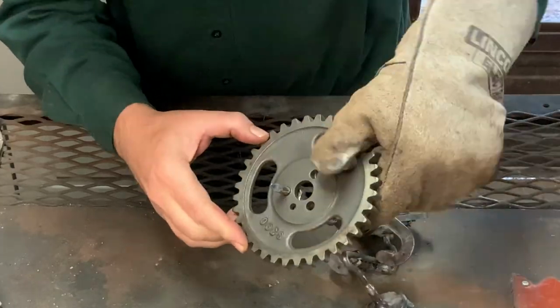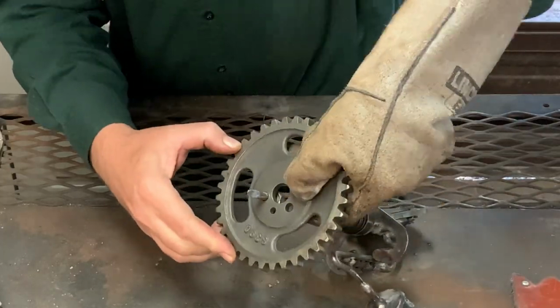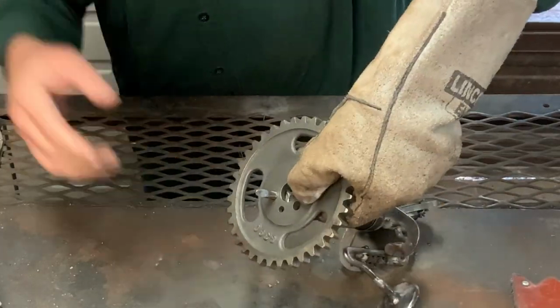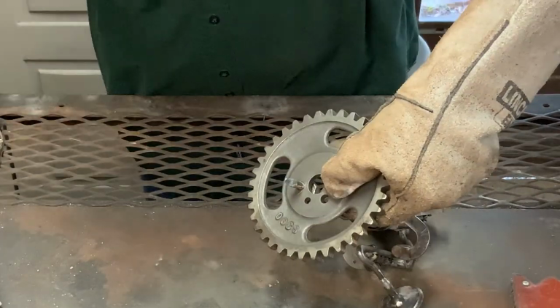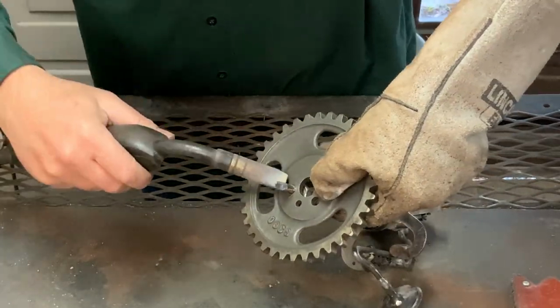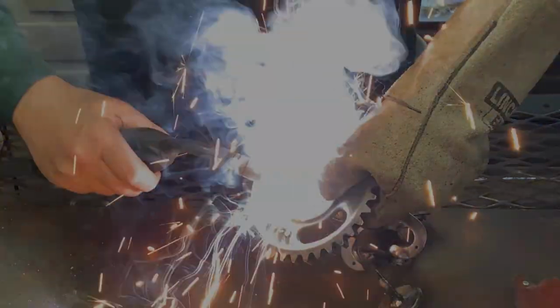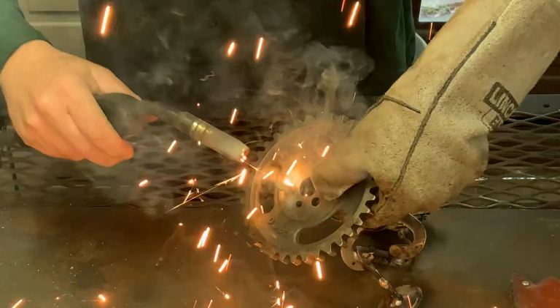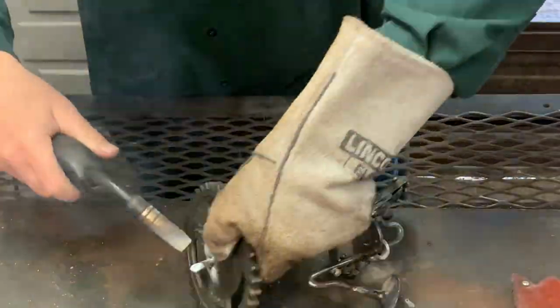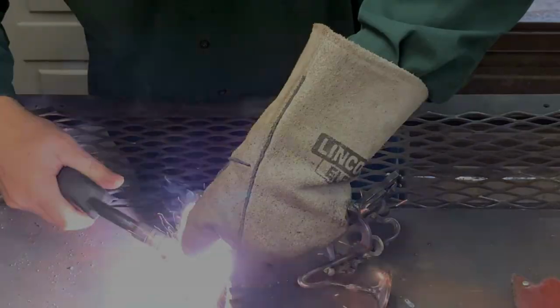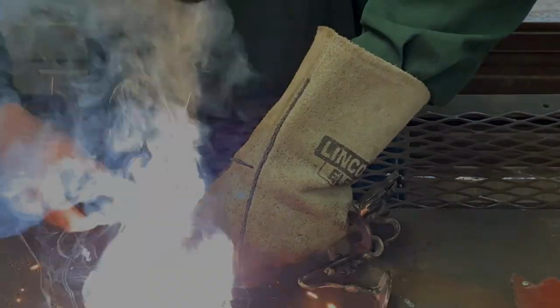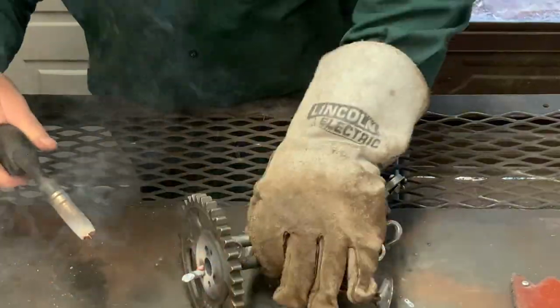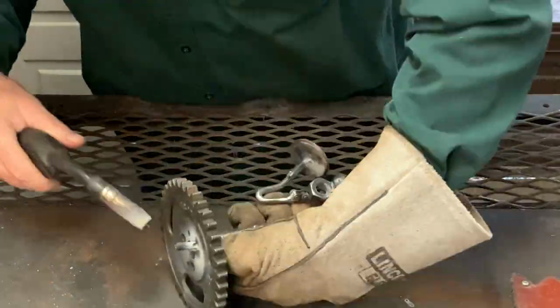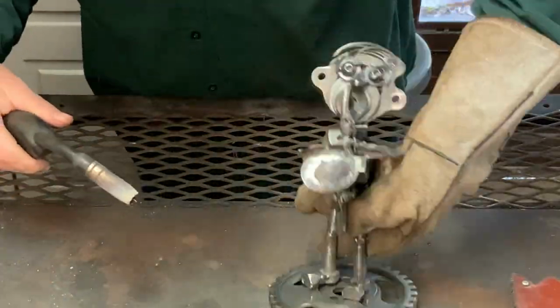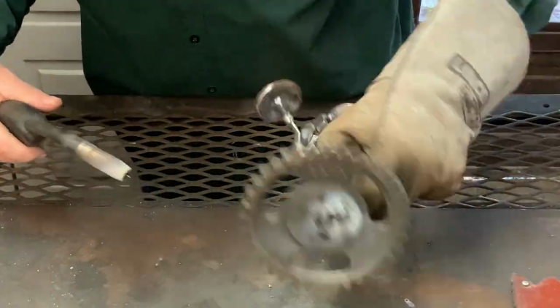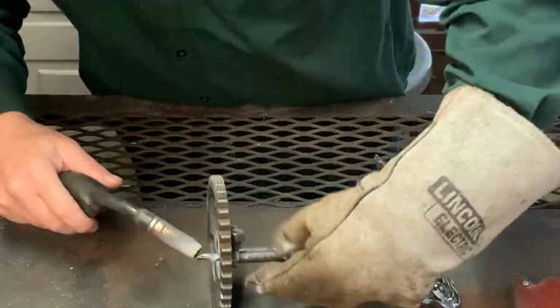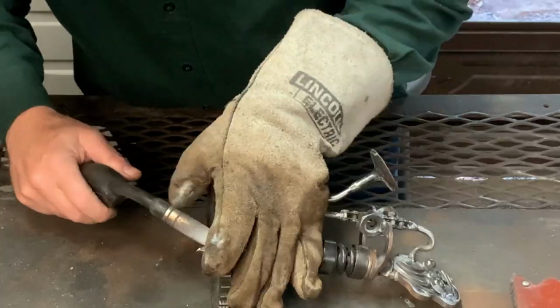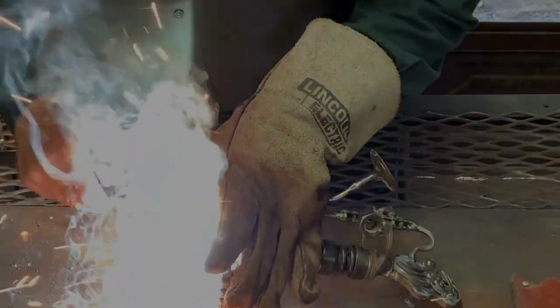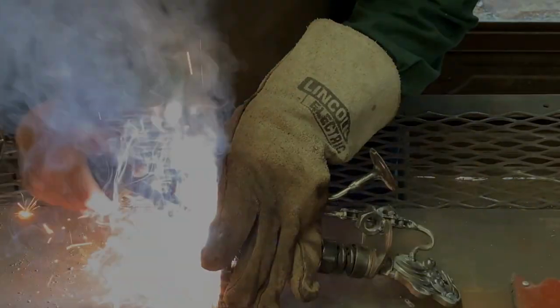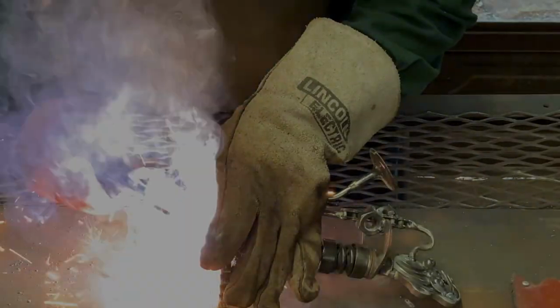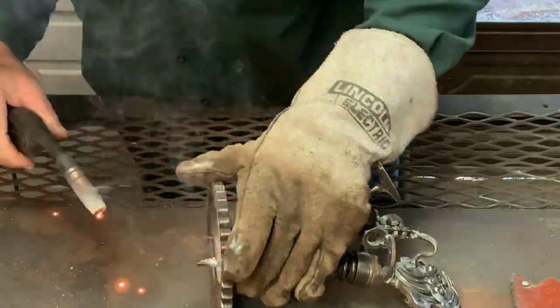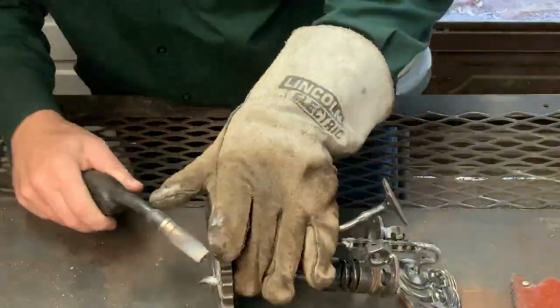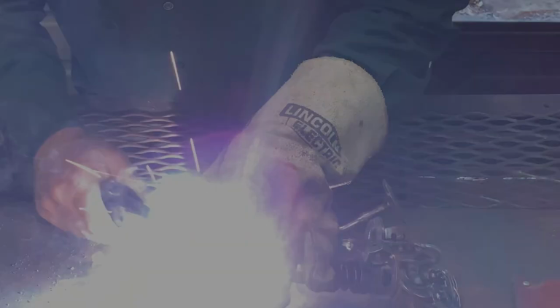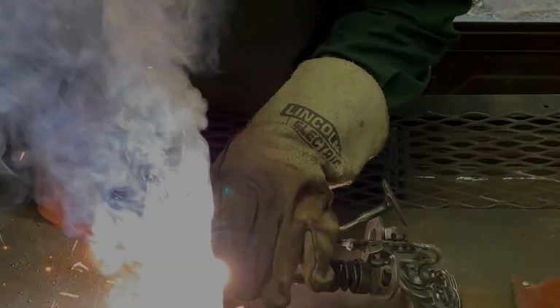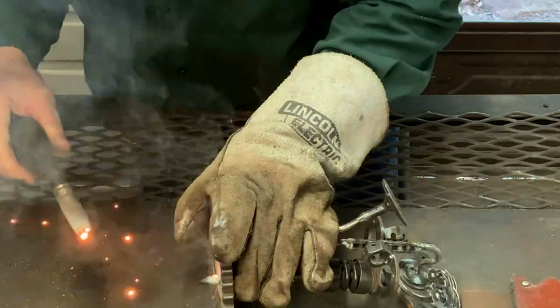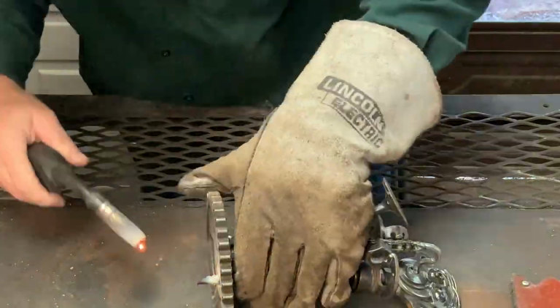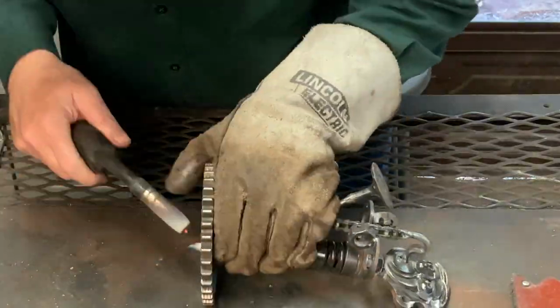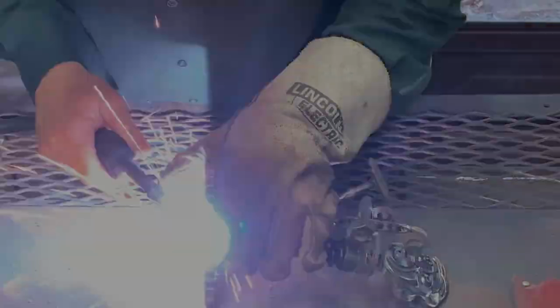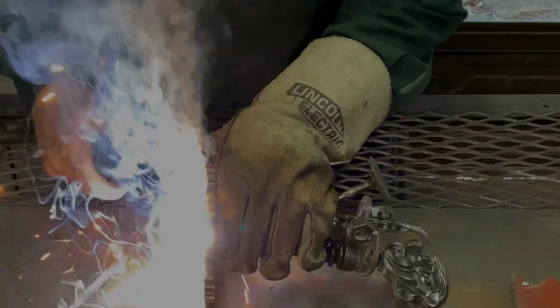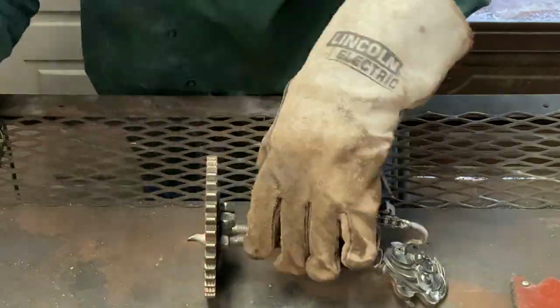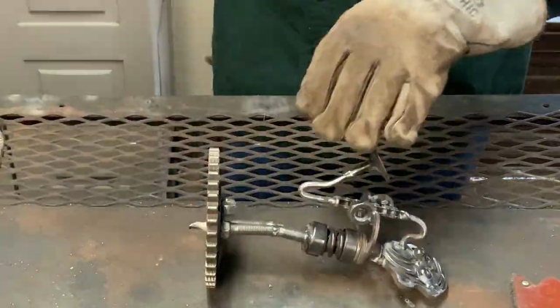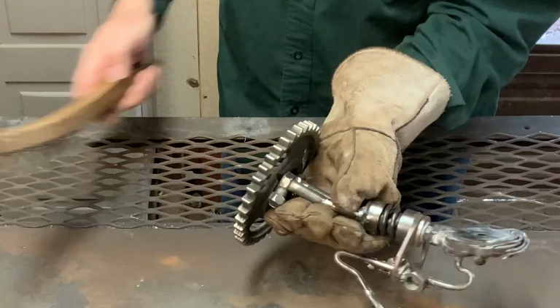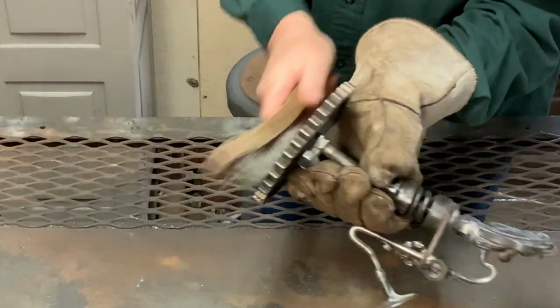To allow him to stand up and be able to attach him to a base, I add a piece of rod and weld it to his foot, then I'll stick it through the gear I found, weld it to that, cut off the excess and grind it flat.